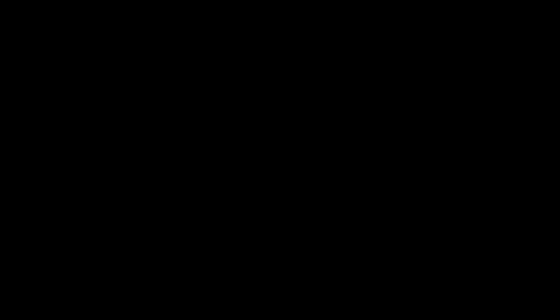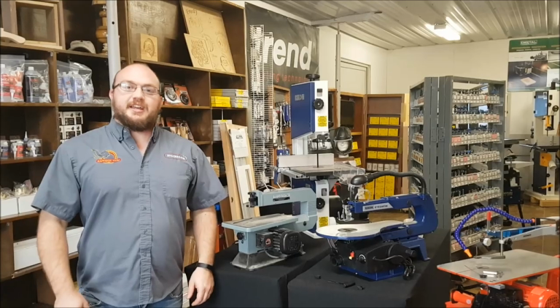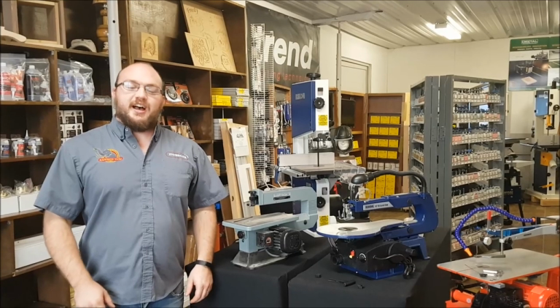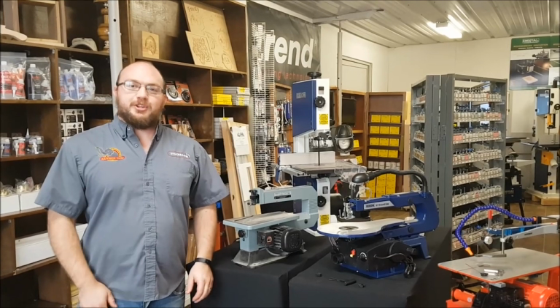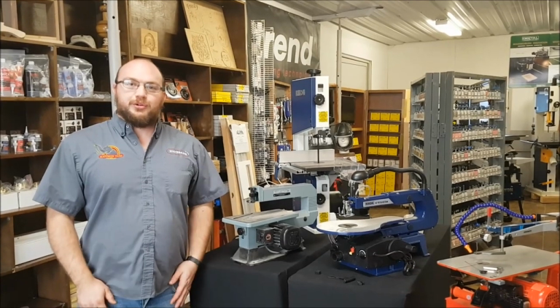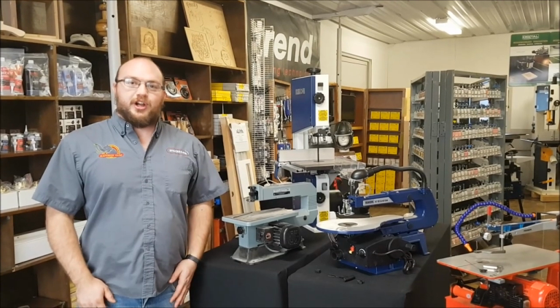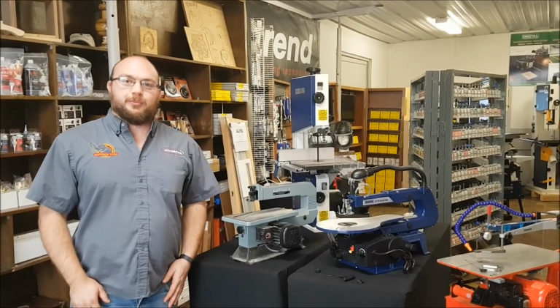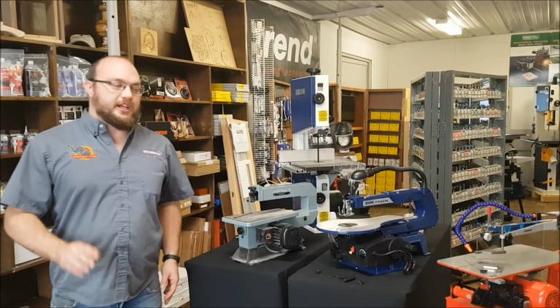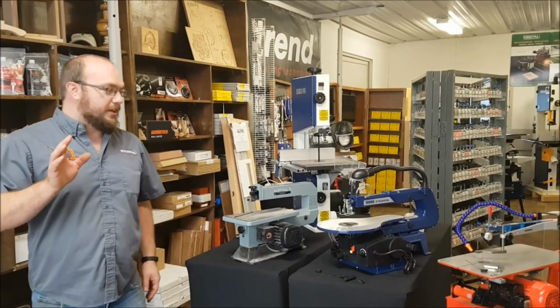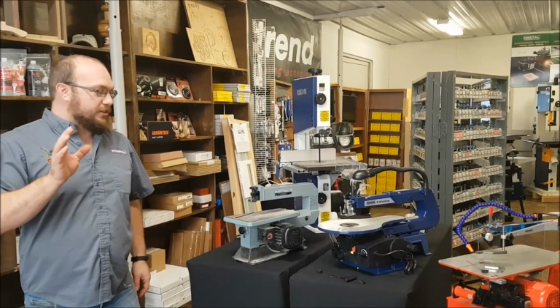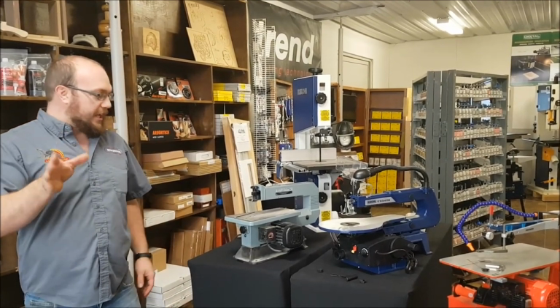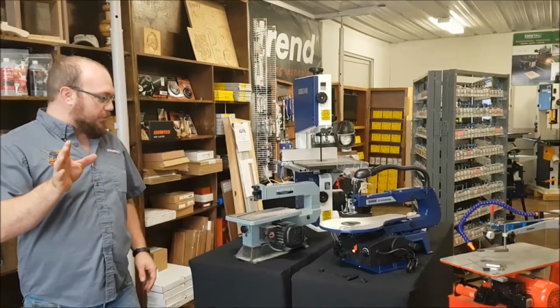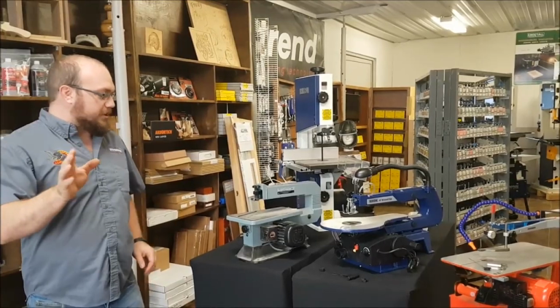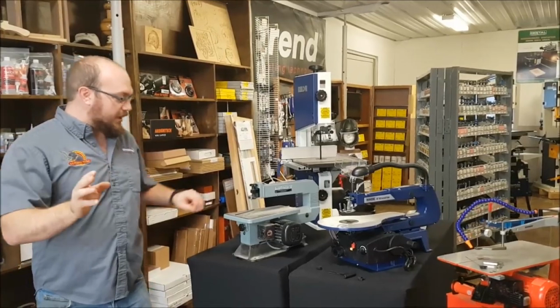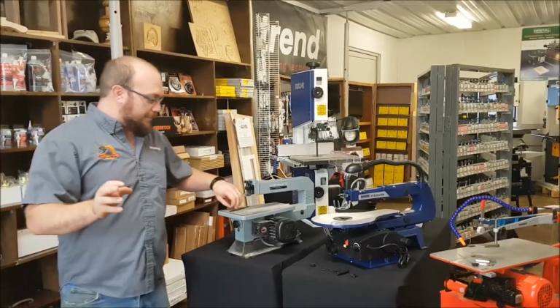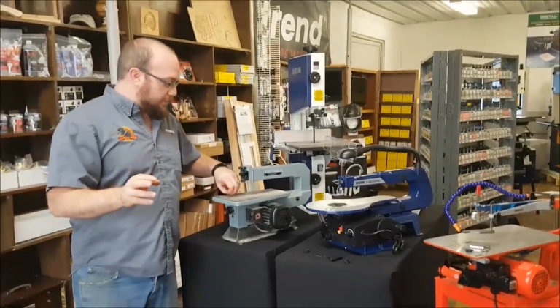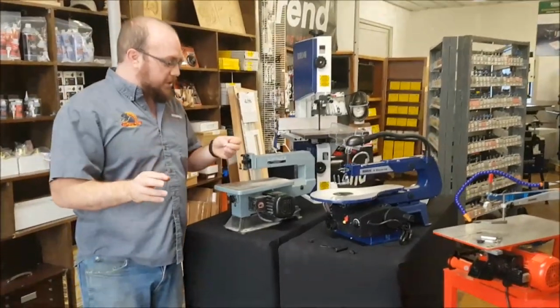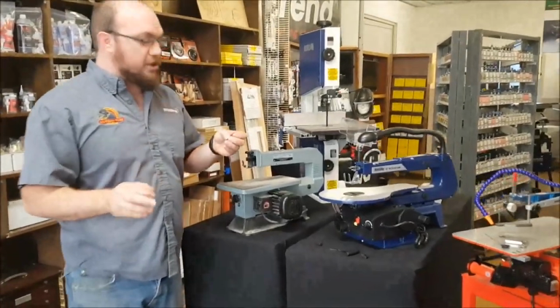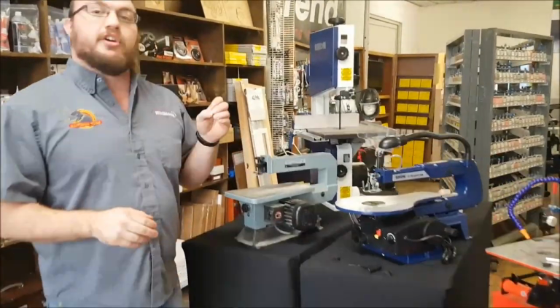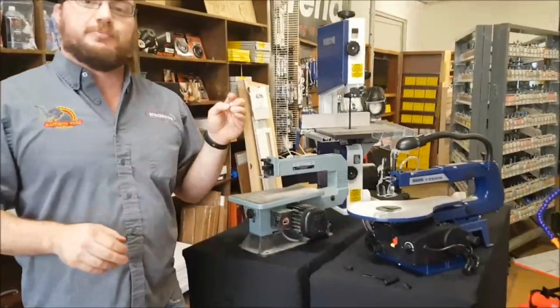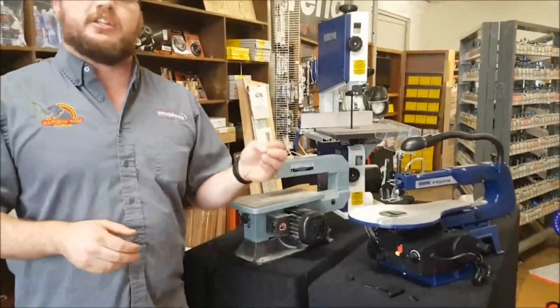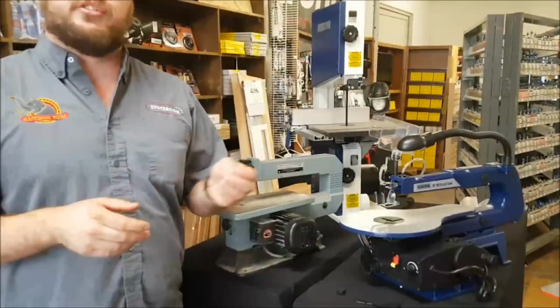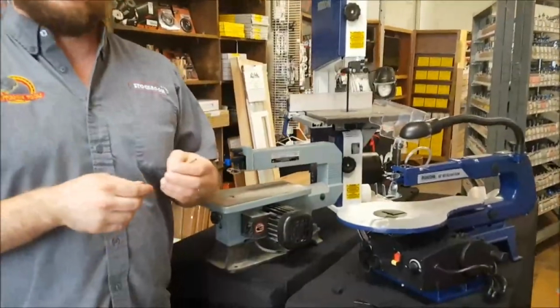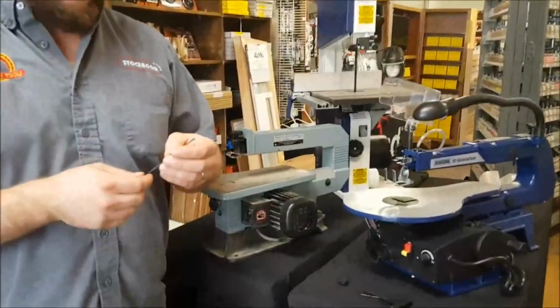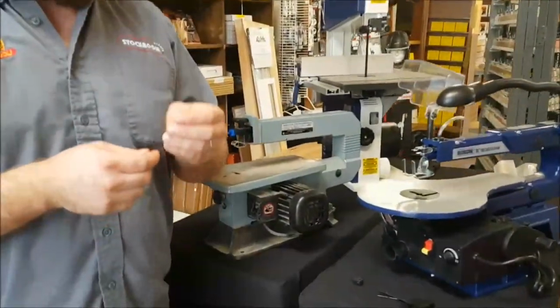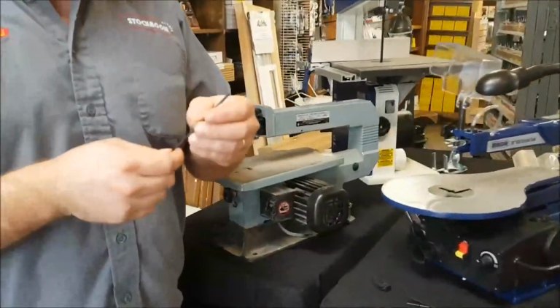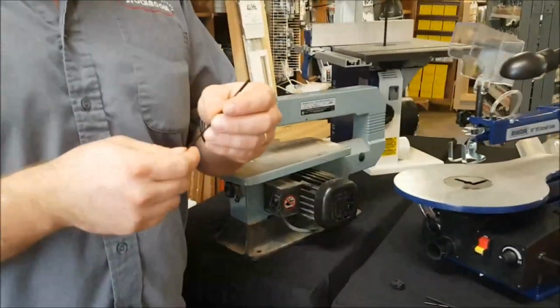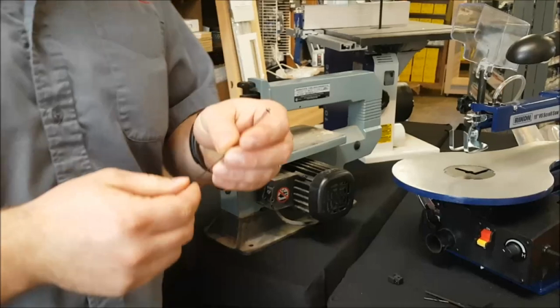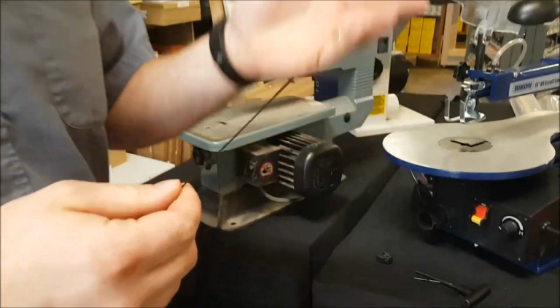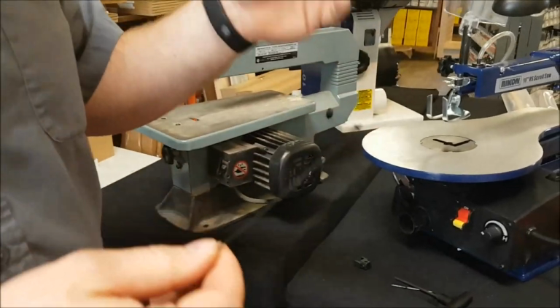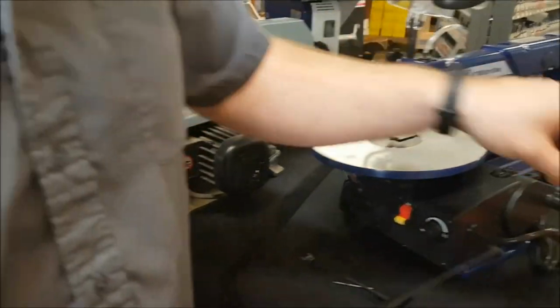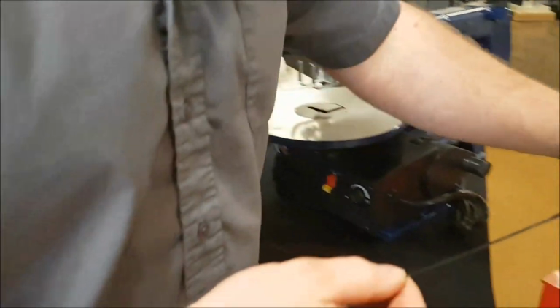Hey guys, I'm Ethan Moore from Stockton Supply. Today we're going to be talking about pinned versus pinless saw blades — what's the difference and what do the differences mean?